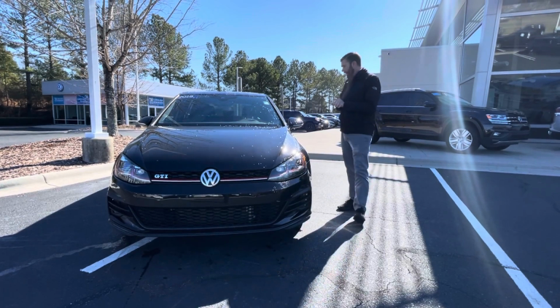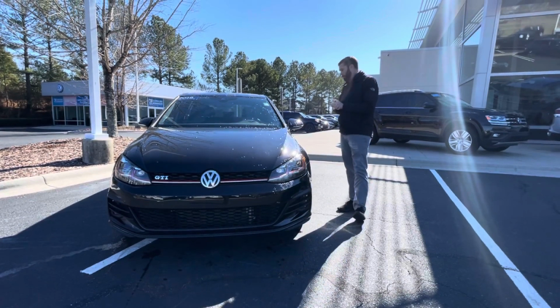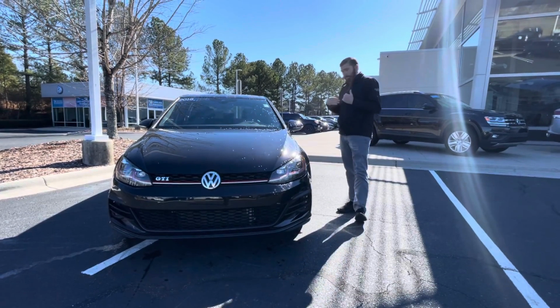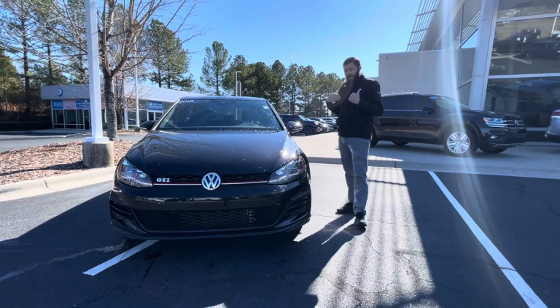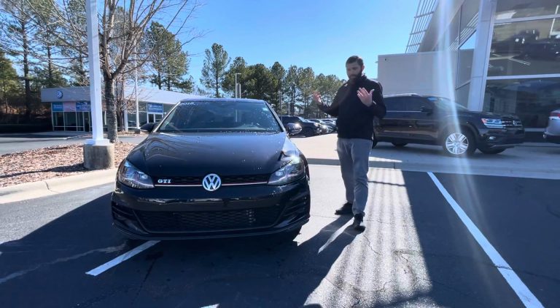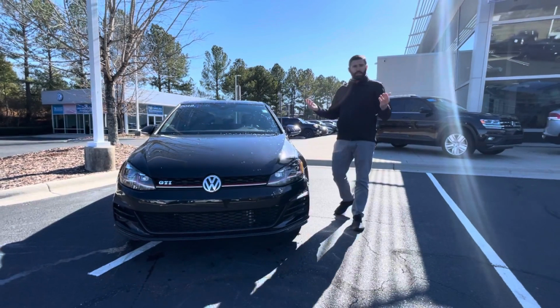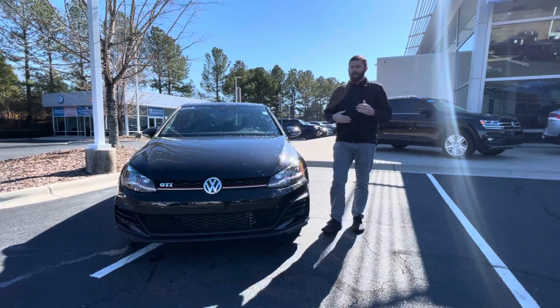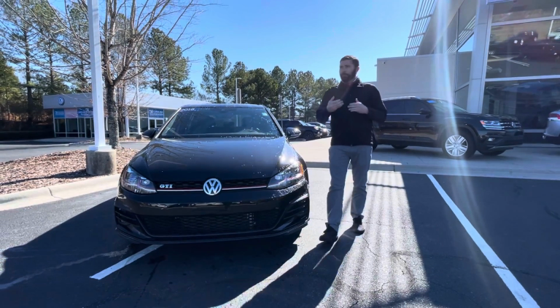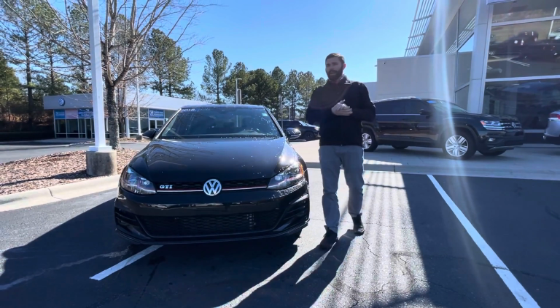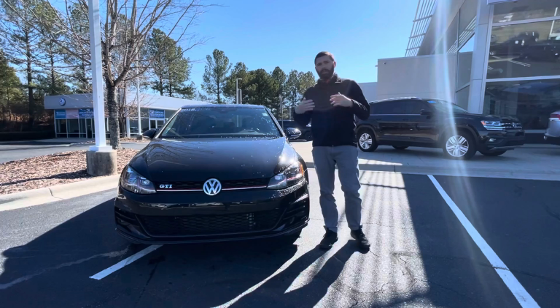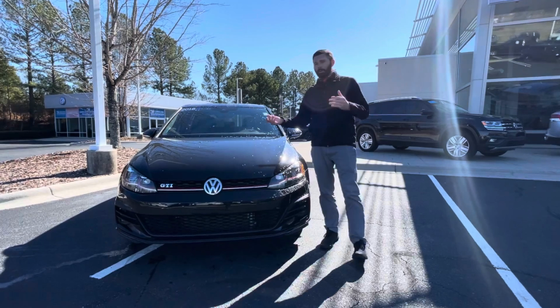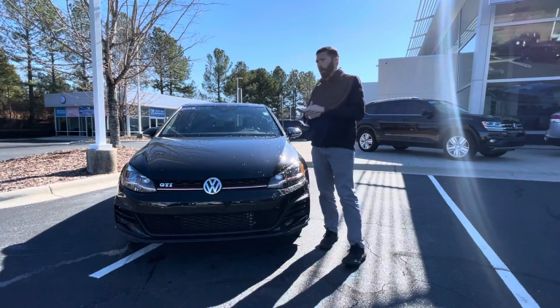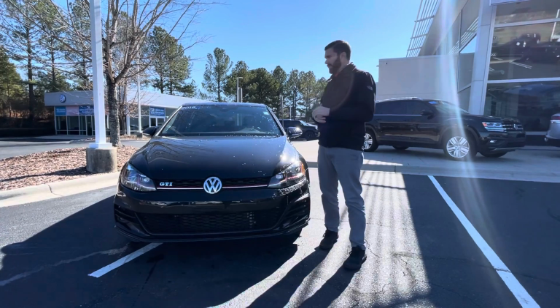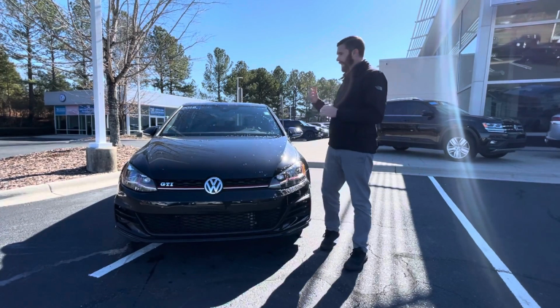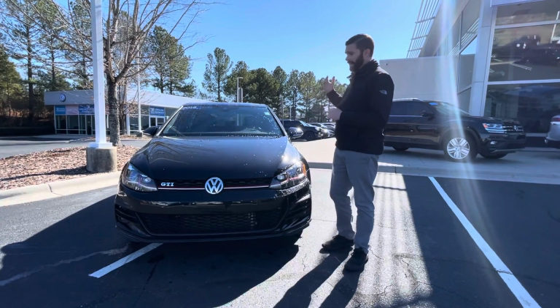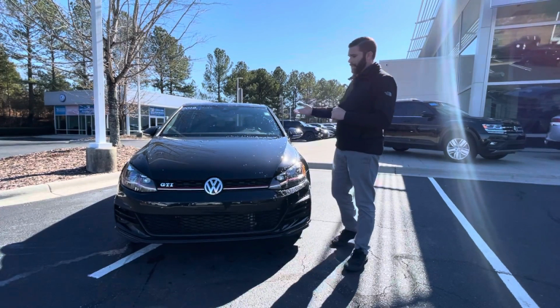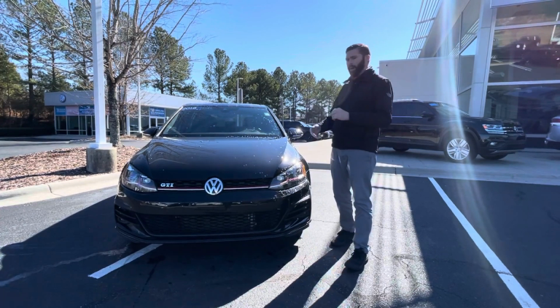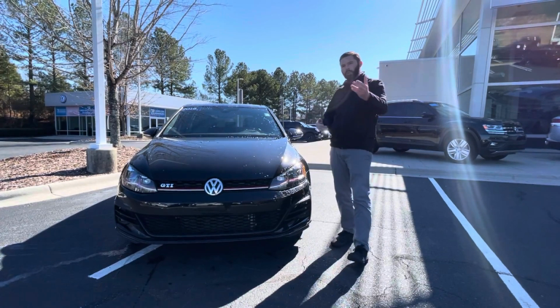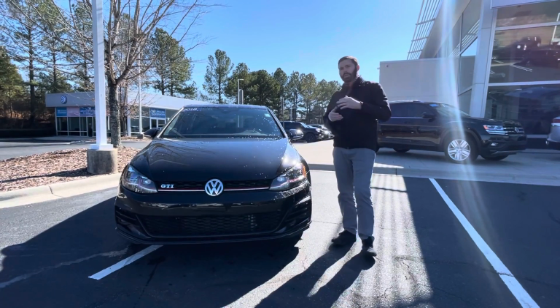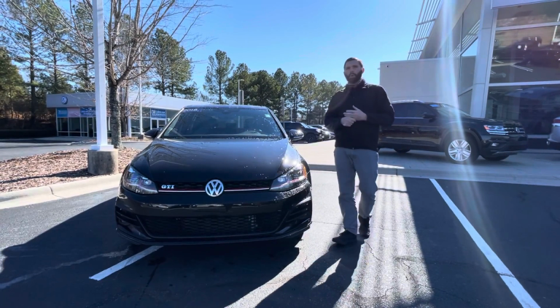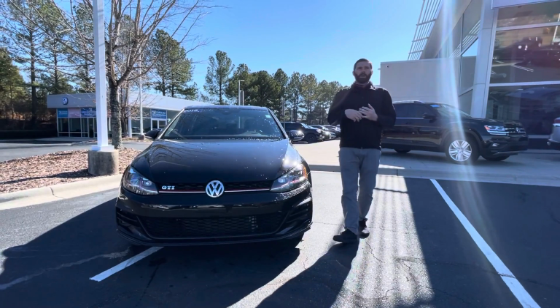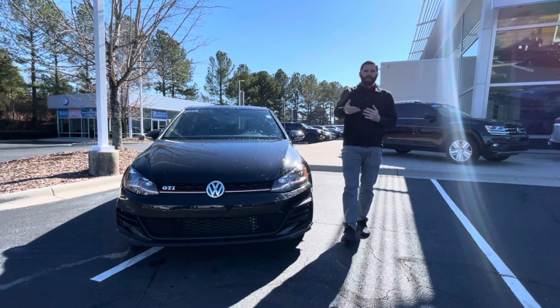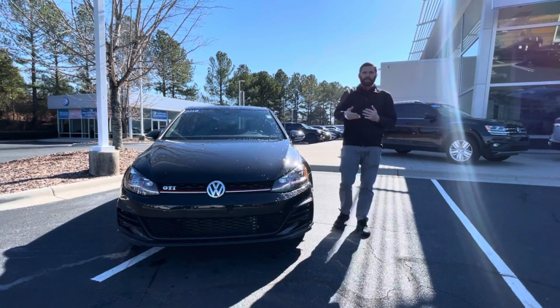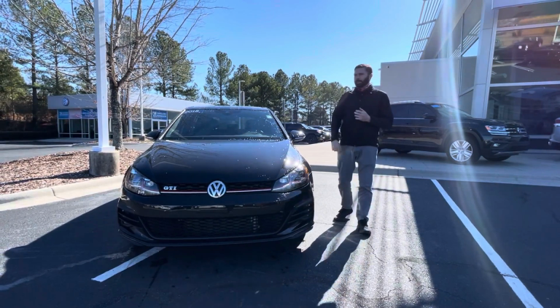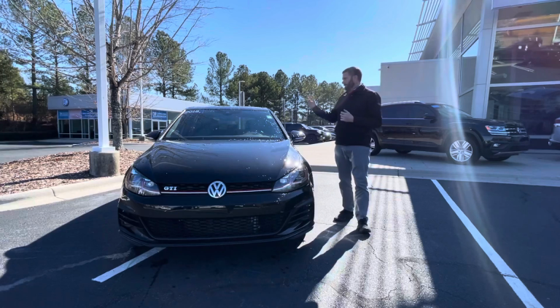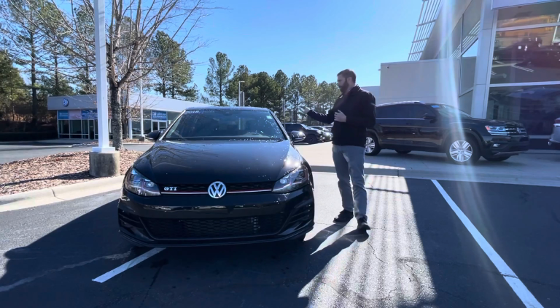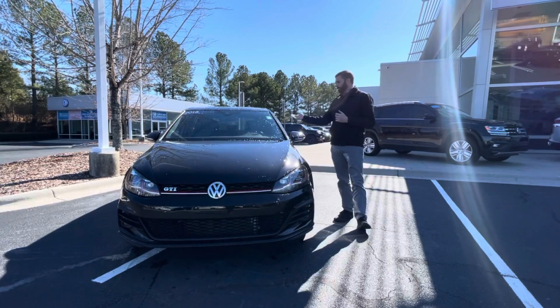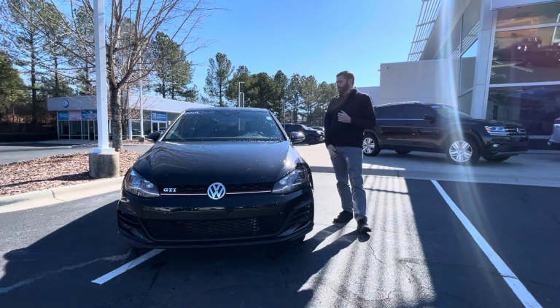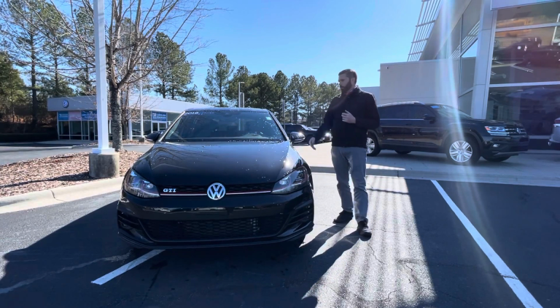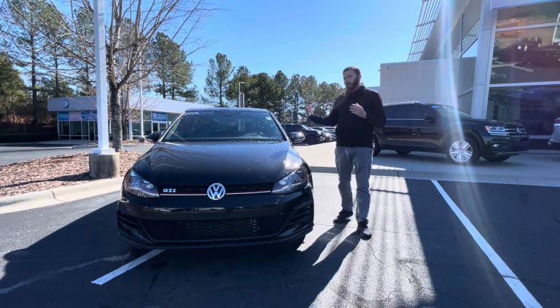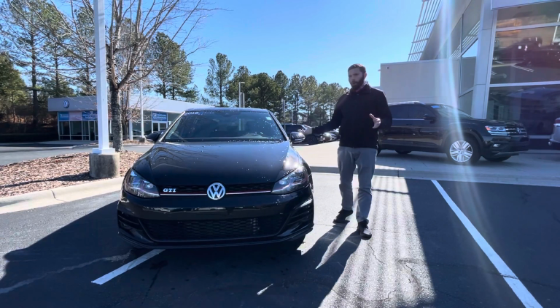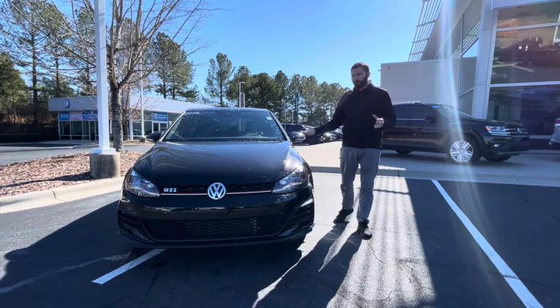I'm a huge GTI guy, Golf R guy — I've owned both cars. The Autobahn trim, I'm sure you already know what that's going to give you, but we'll go over the car a little bit.